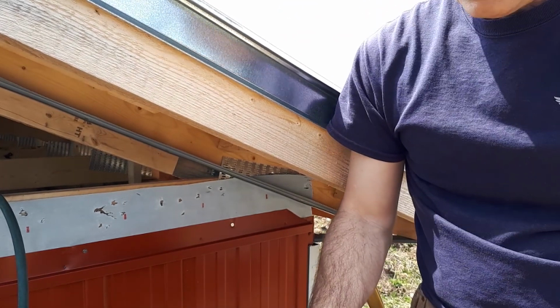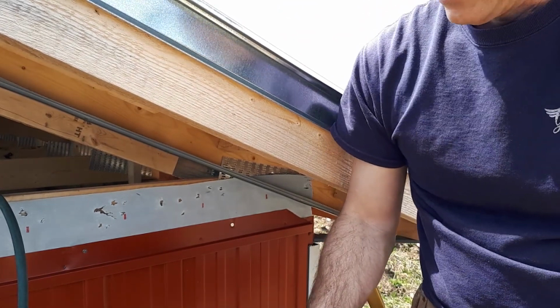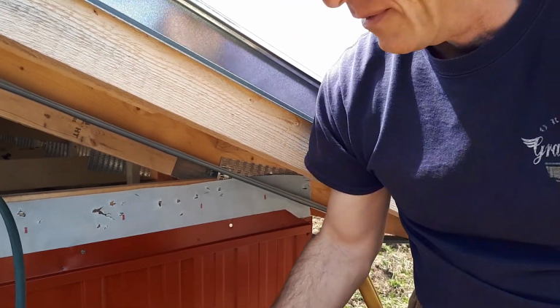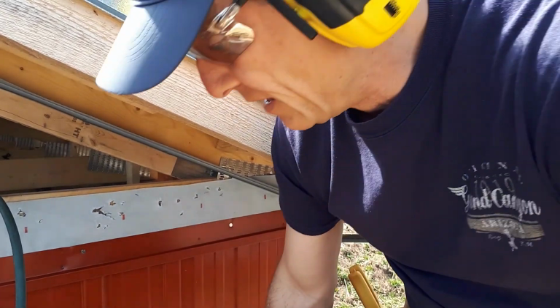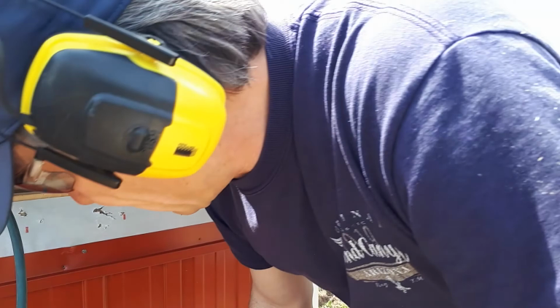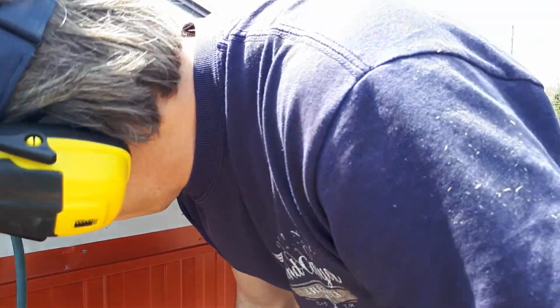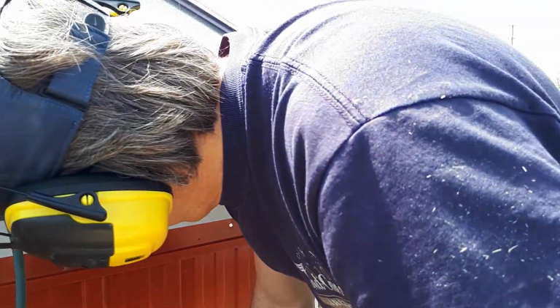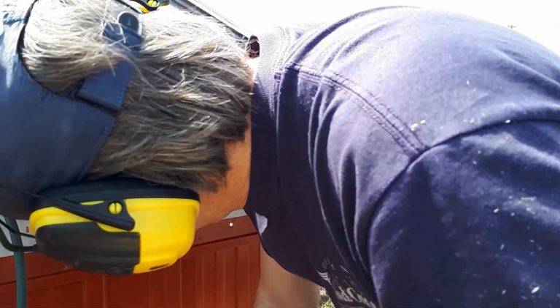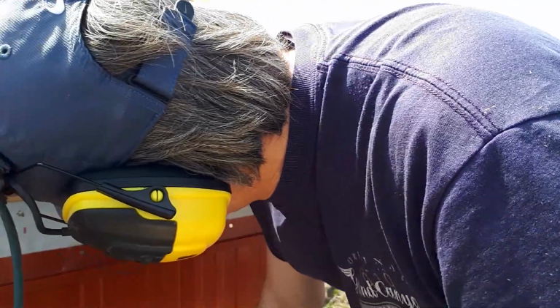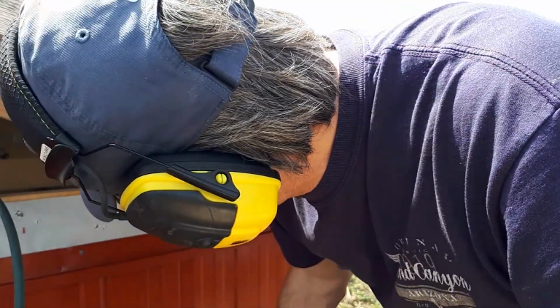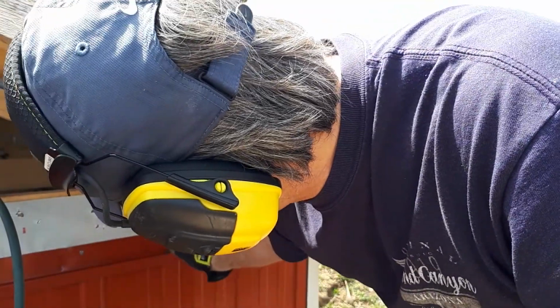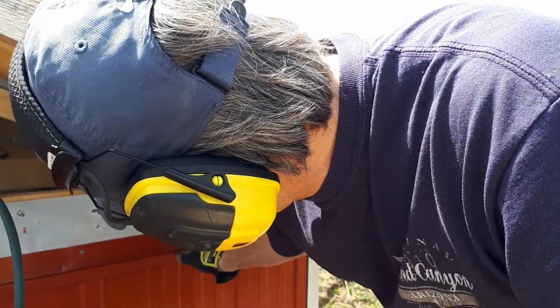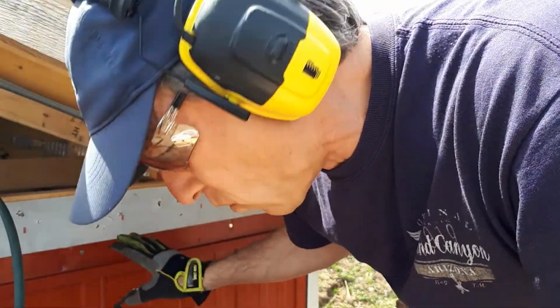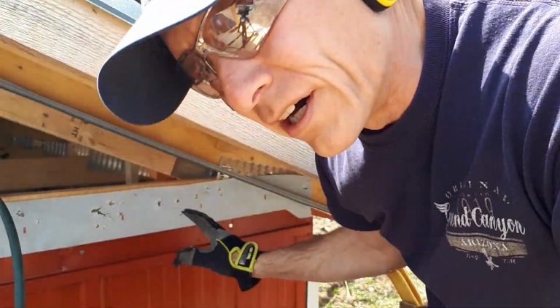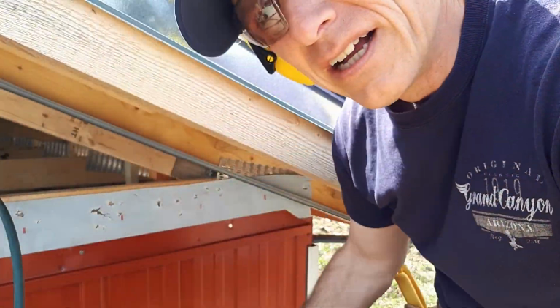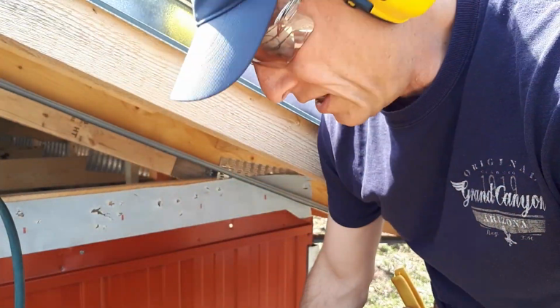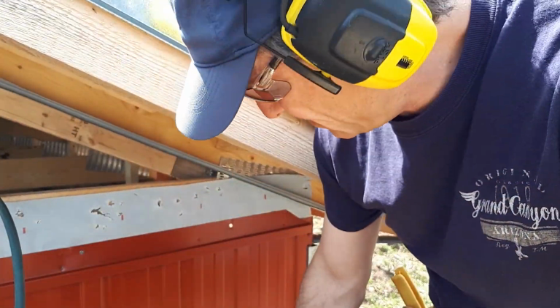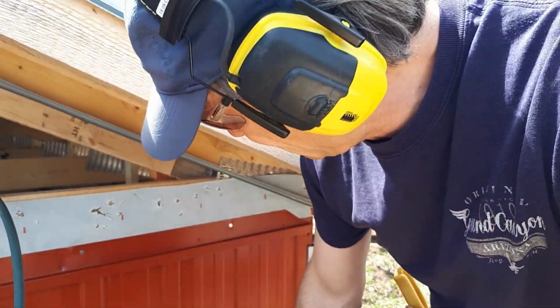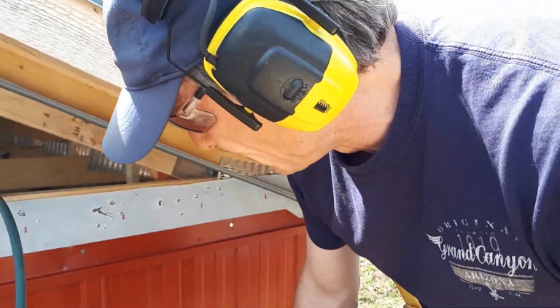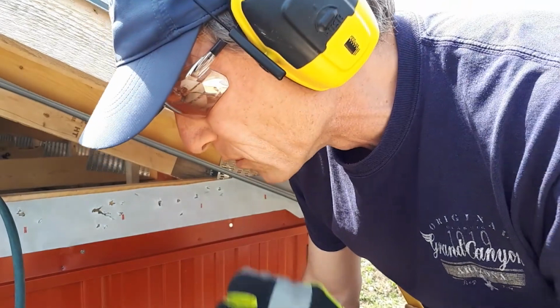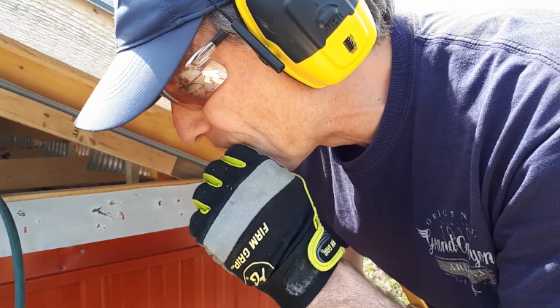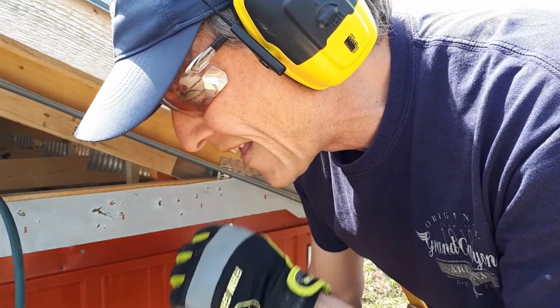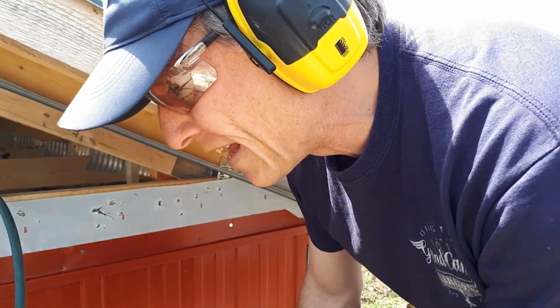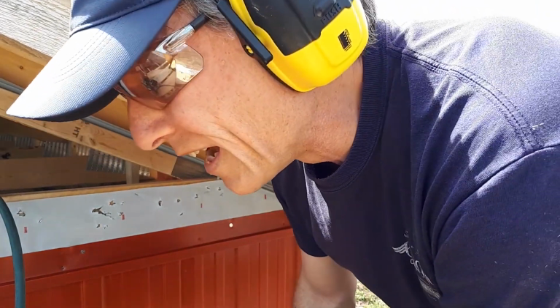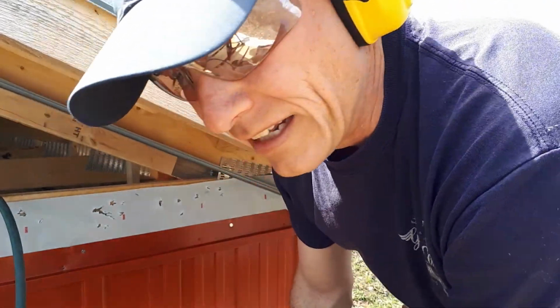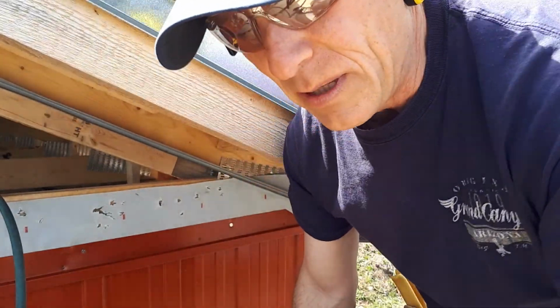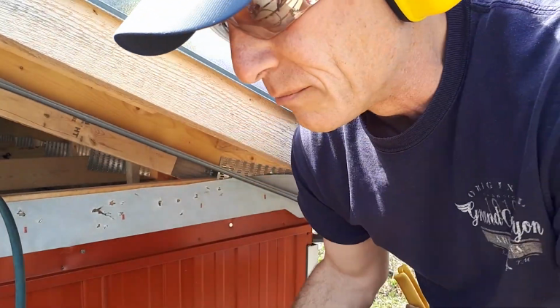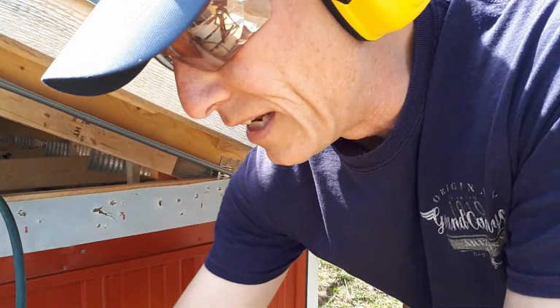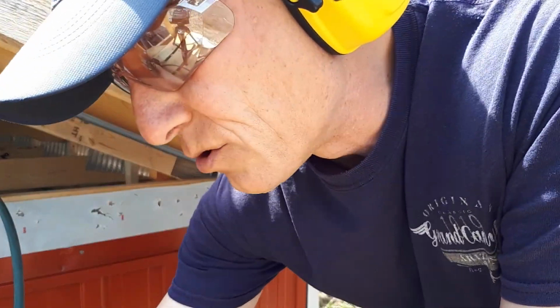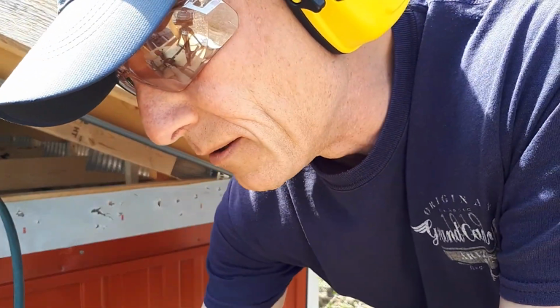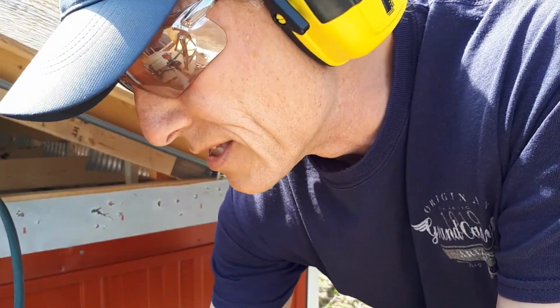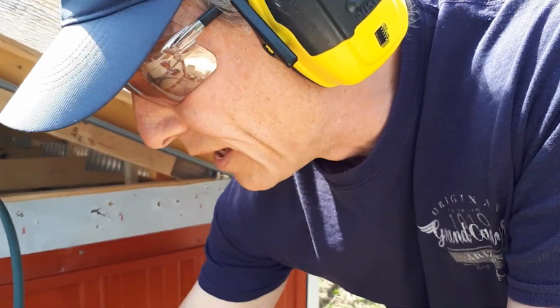I'm kneeling down here mainly because I'm working here in the very corner of the eaves of the gable, getting these trim pieces in place.